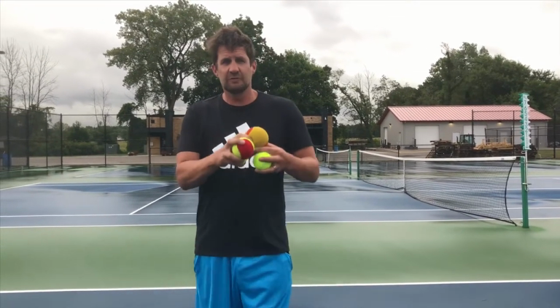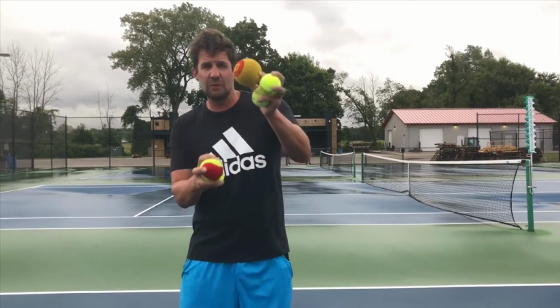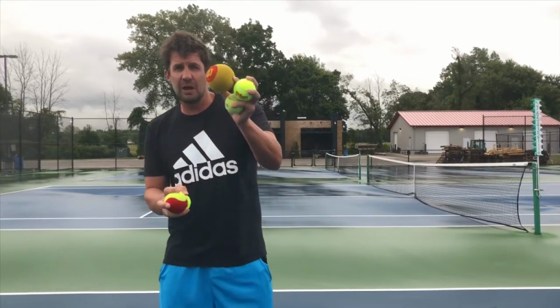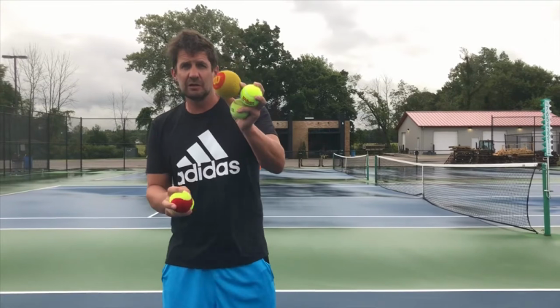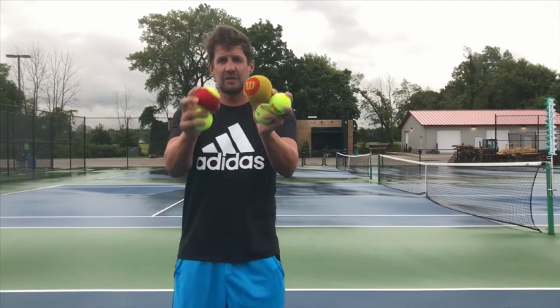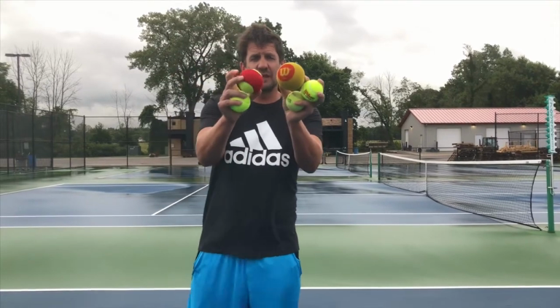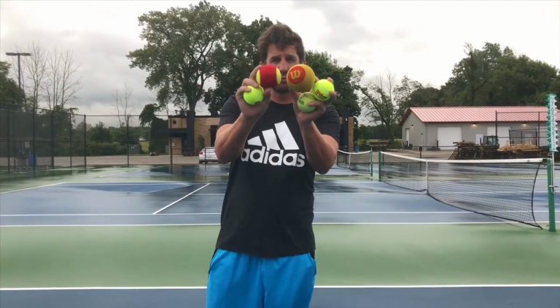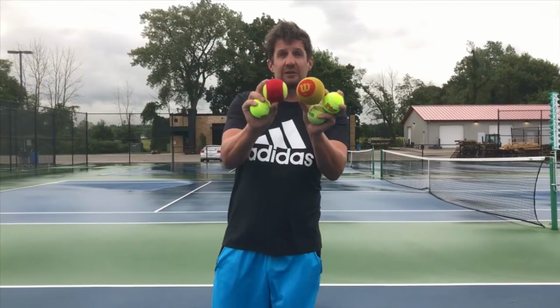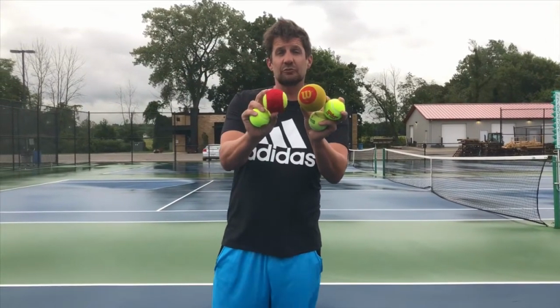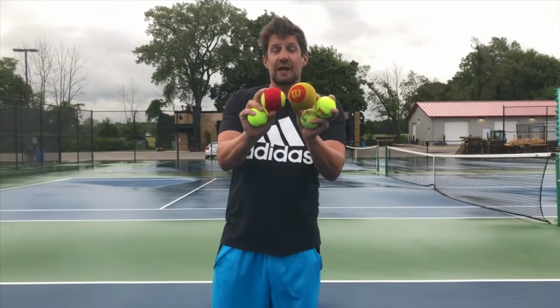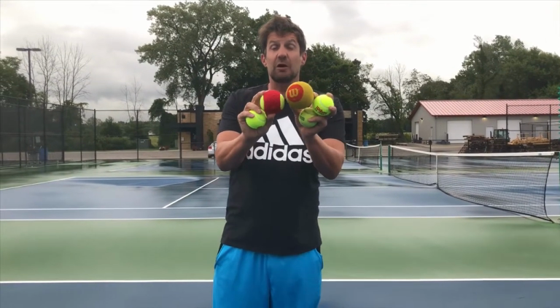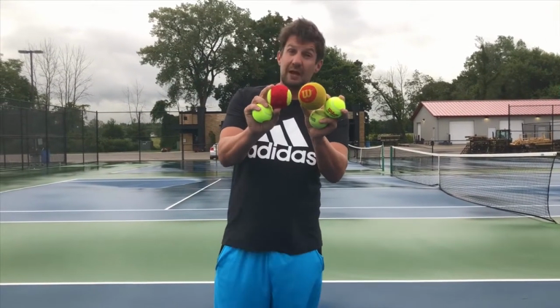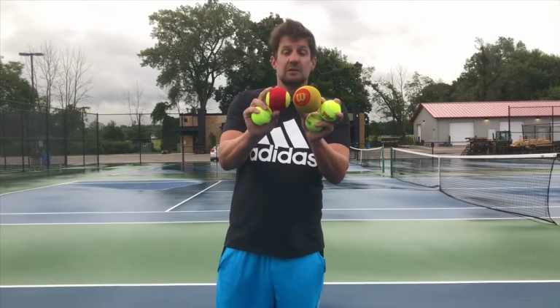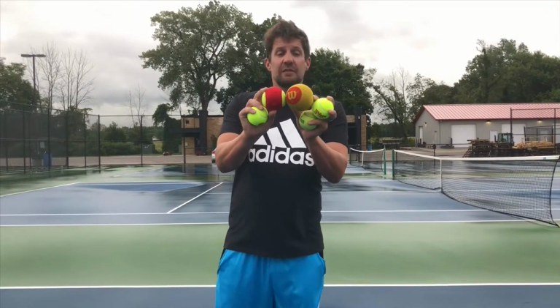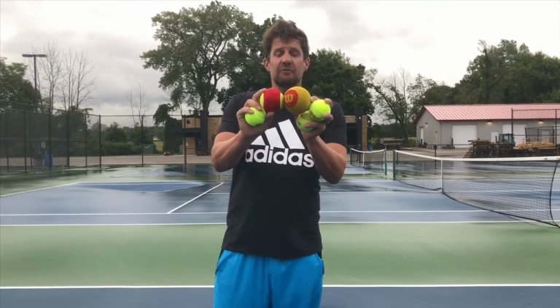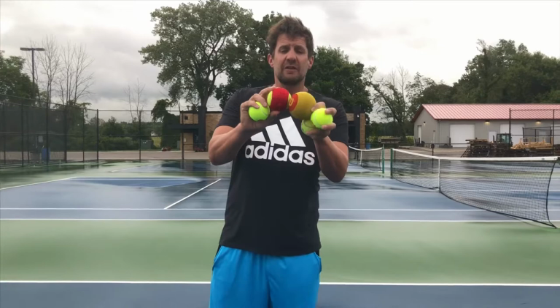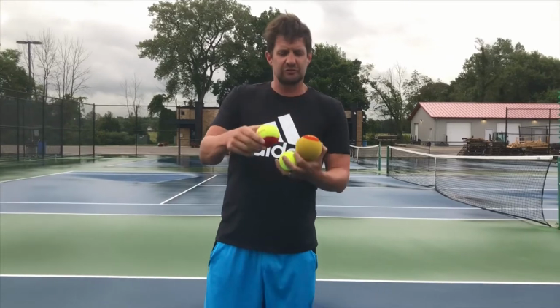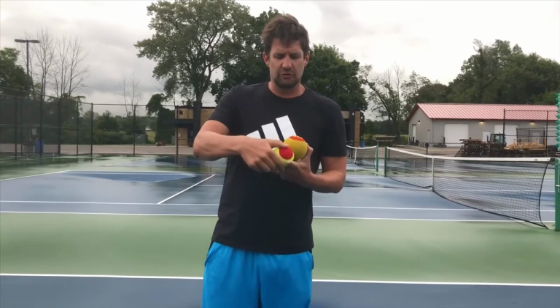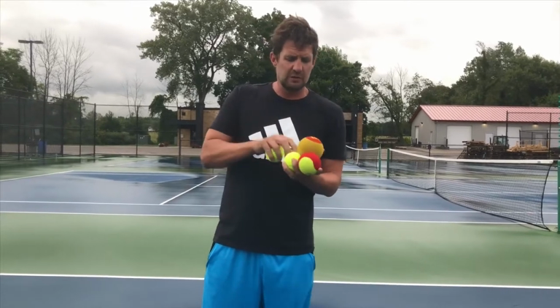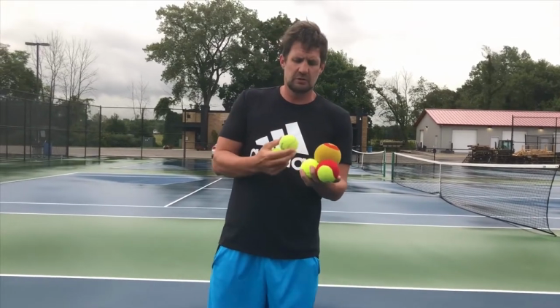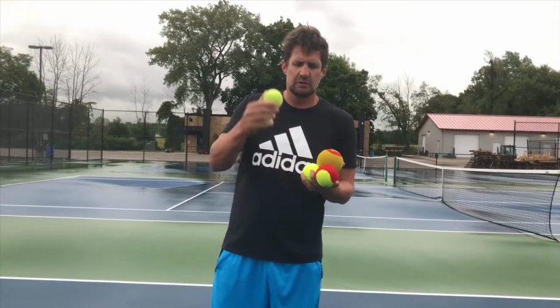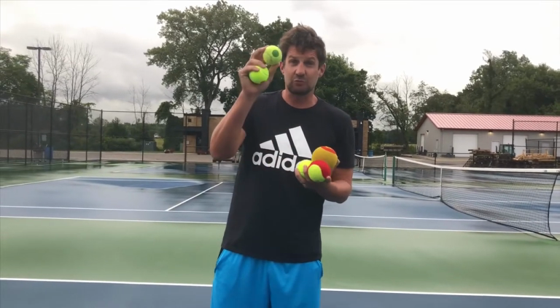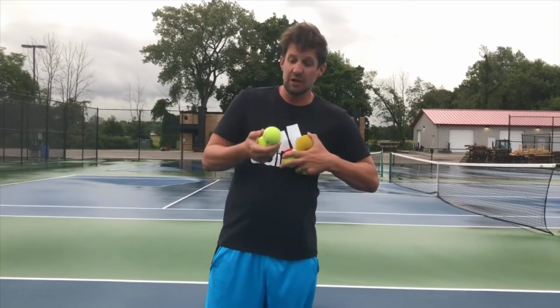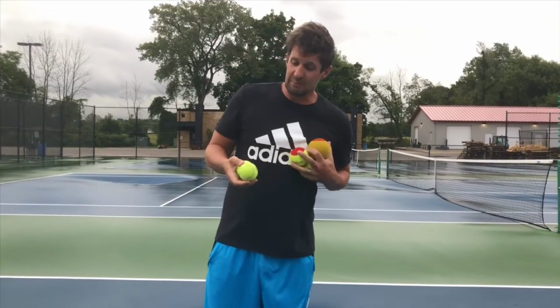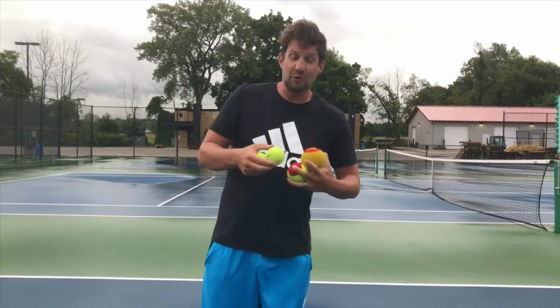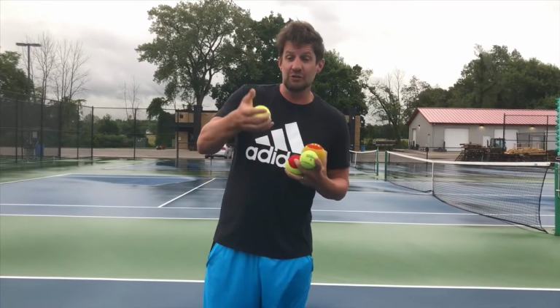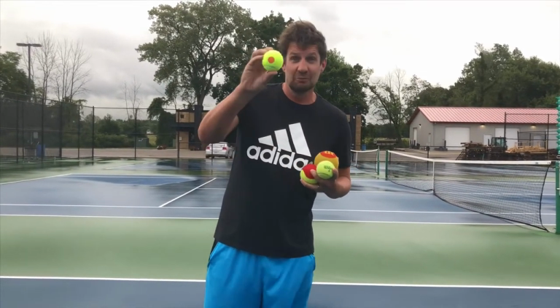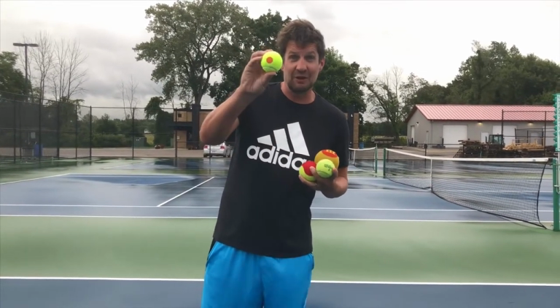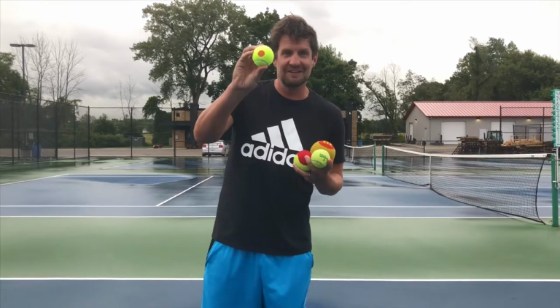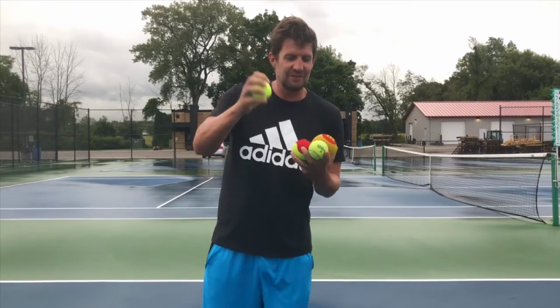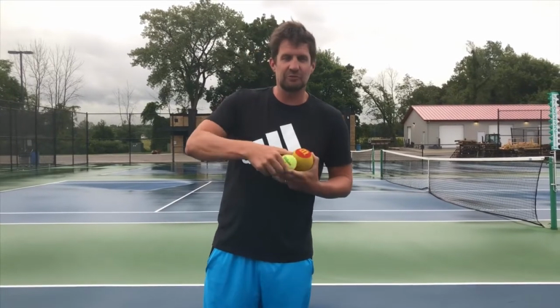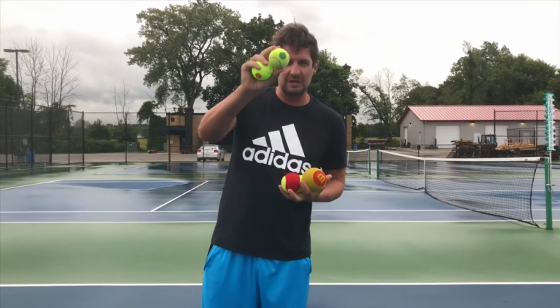We've got our foam ball right here, and then we advance to the red — and you'll notice we have a class called red. From that, they move to the orange, and then they move up to the green dot.